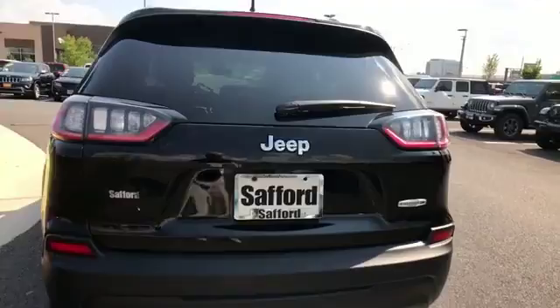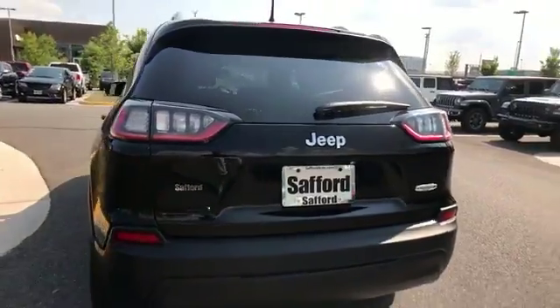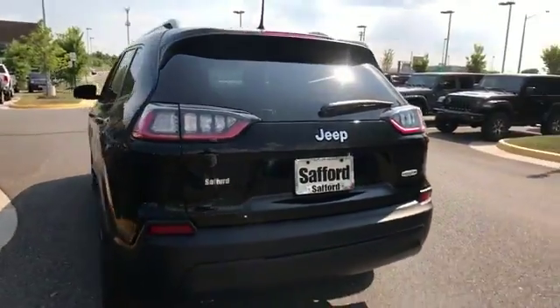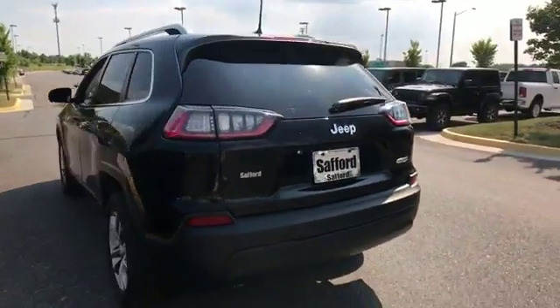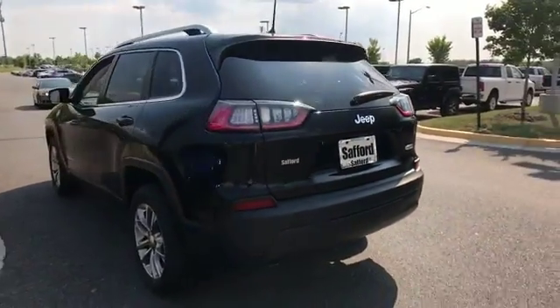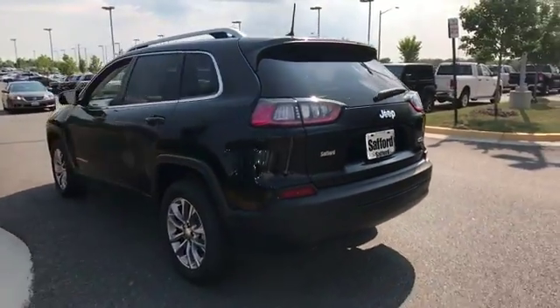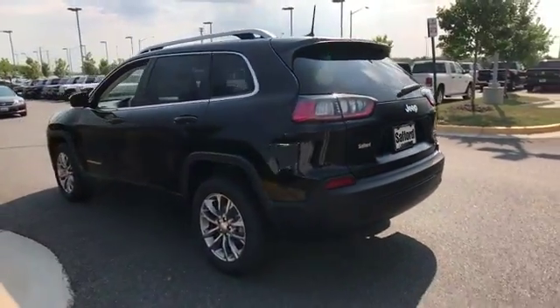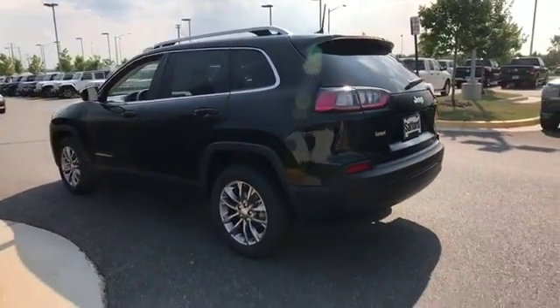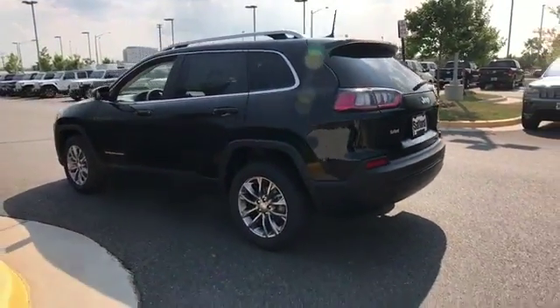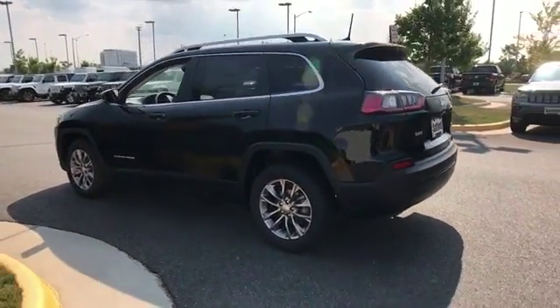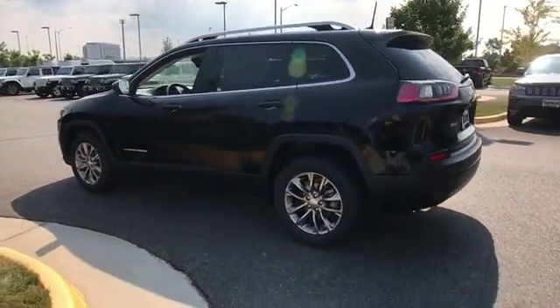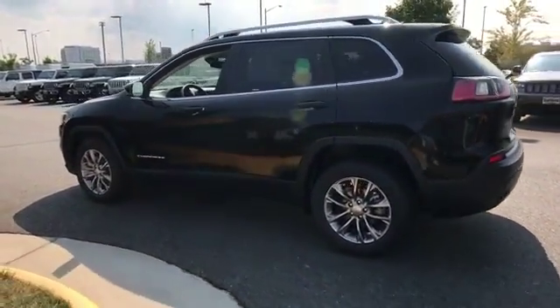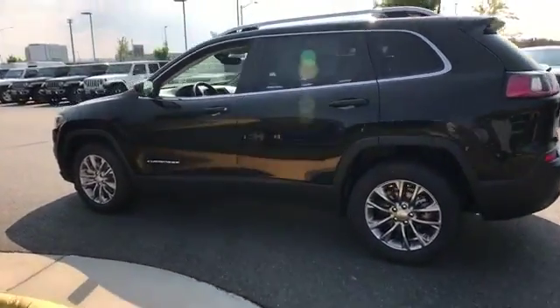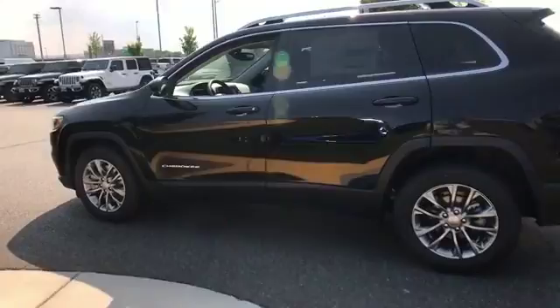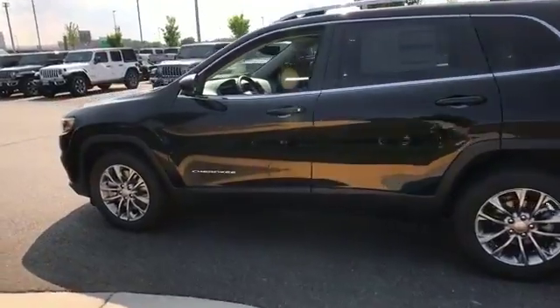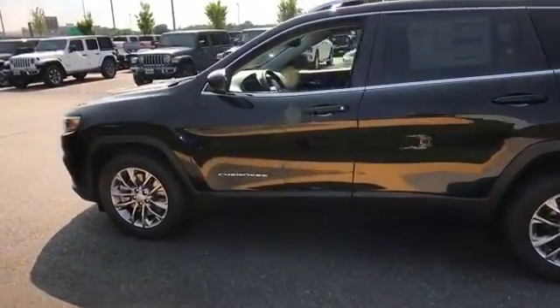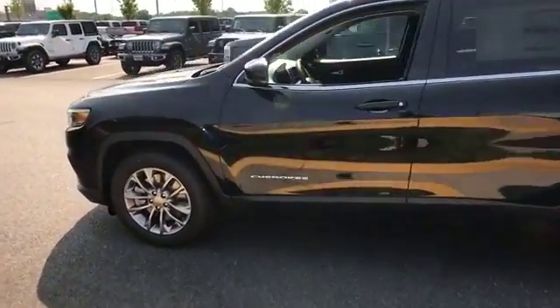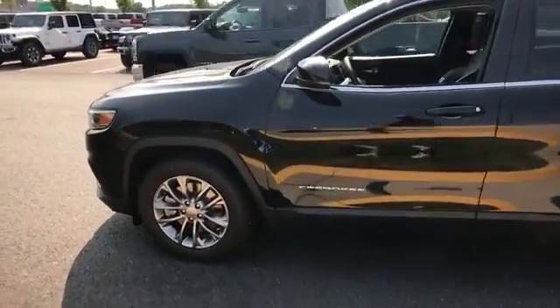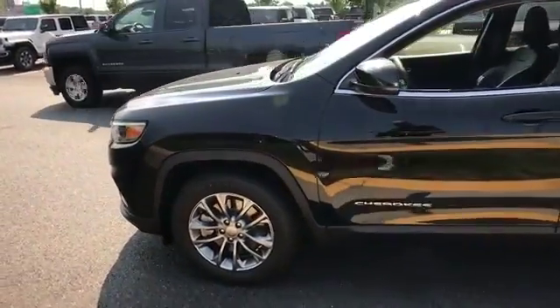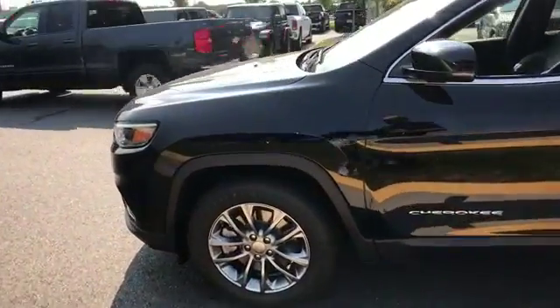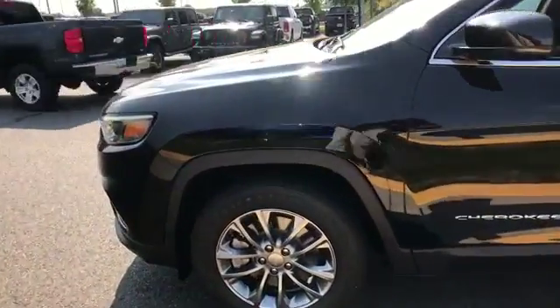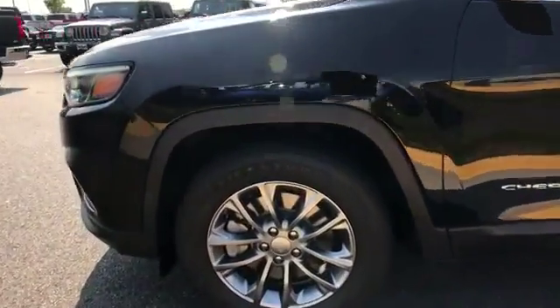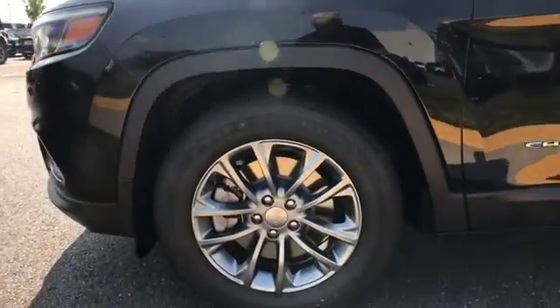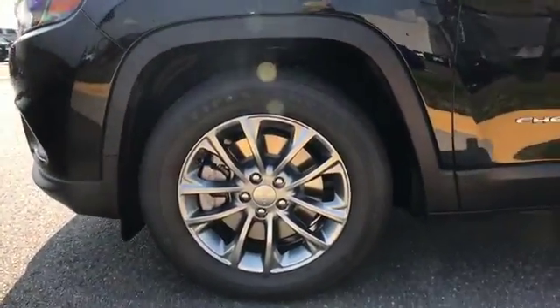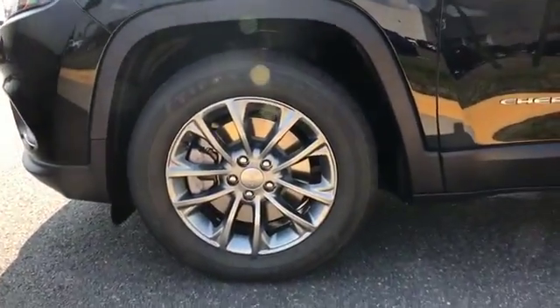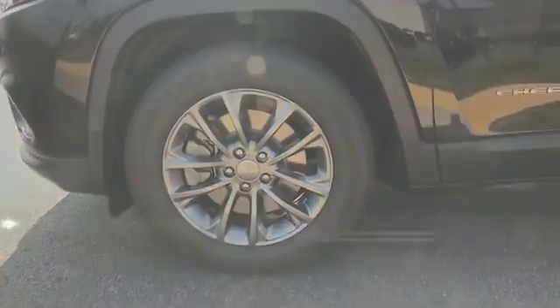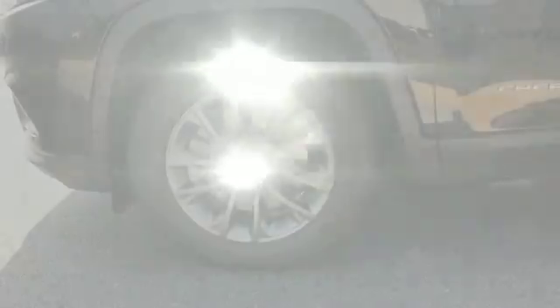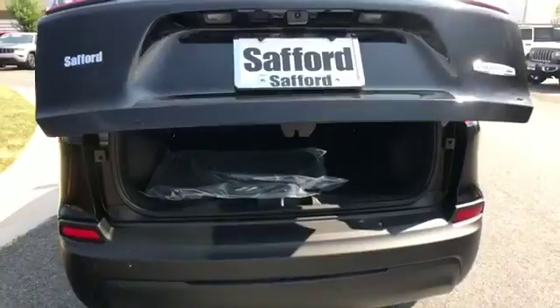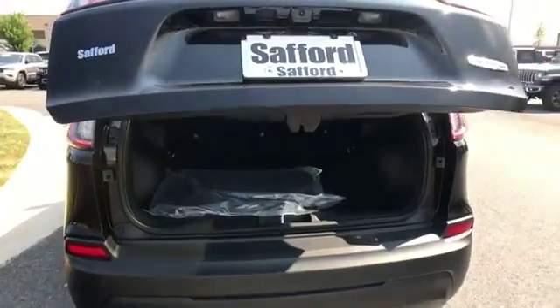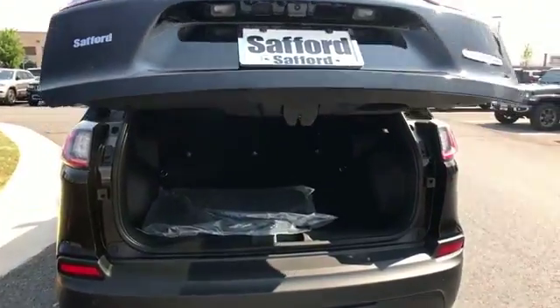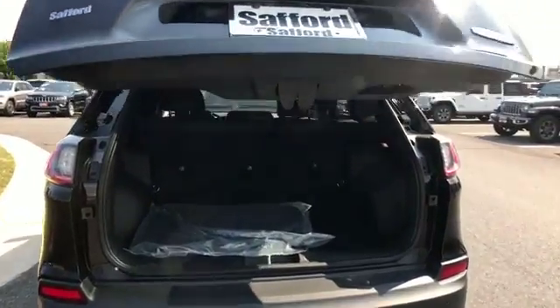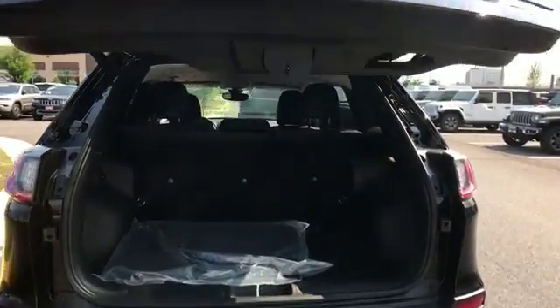Keyless start, power outlet, rear spoiler, keyless entry, front bucket seats, steering wheel audio controls, engine immobilizer, and automatic headlights. Take home the car of your dreams today.